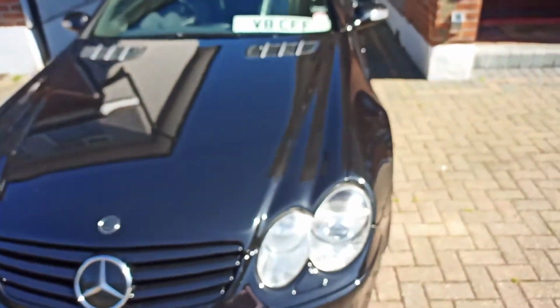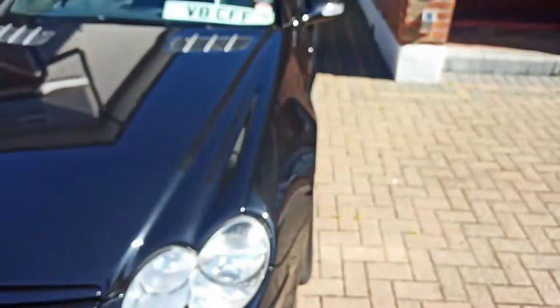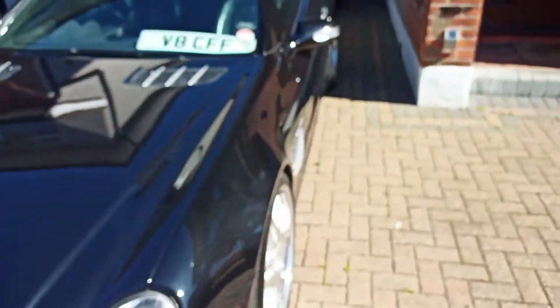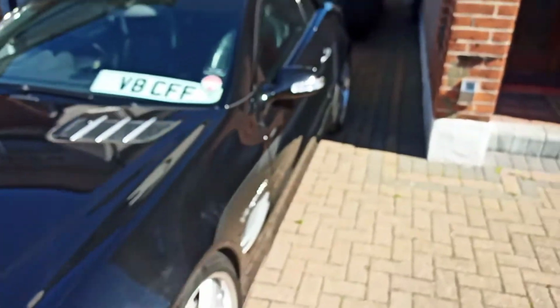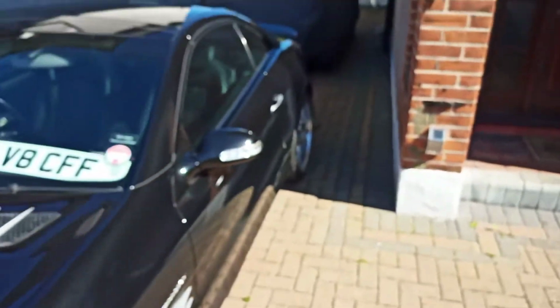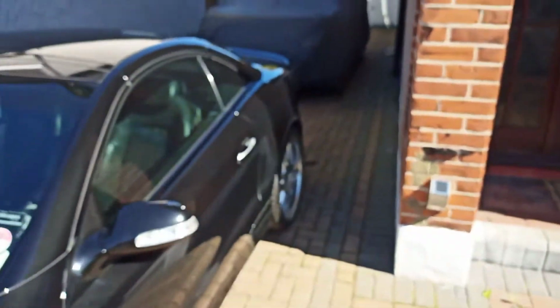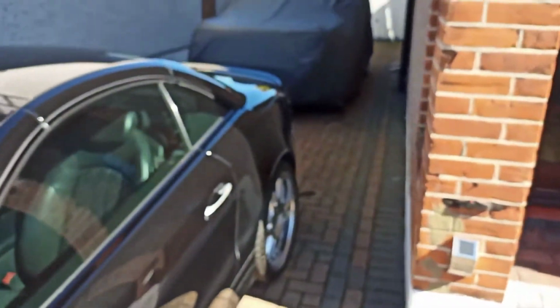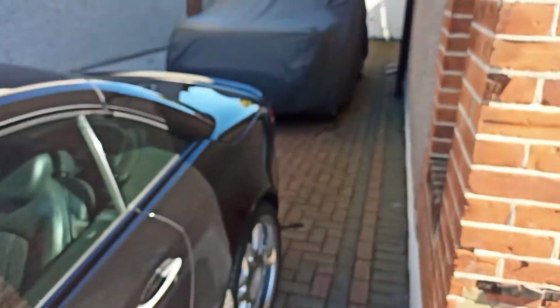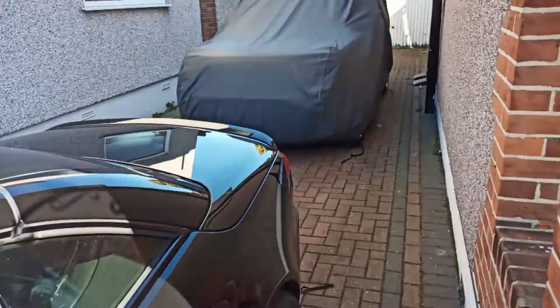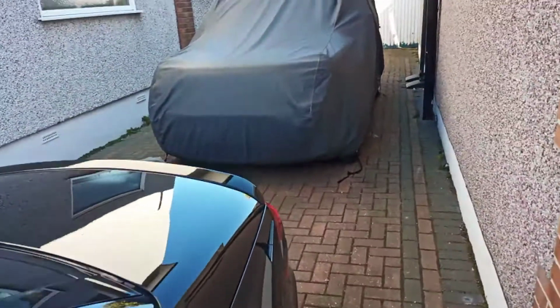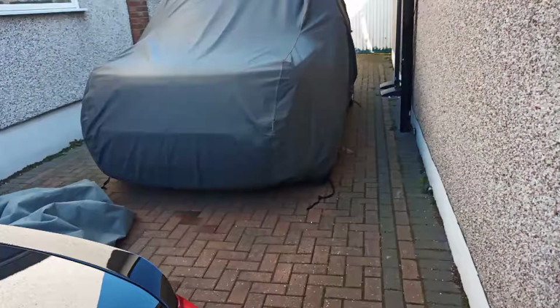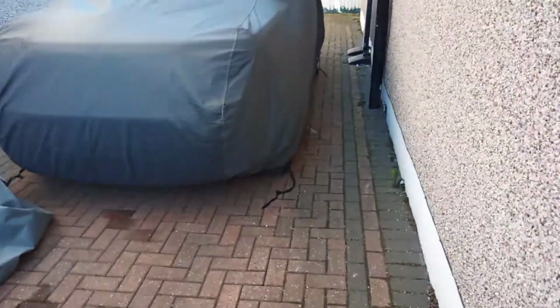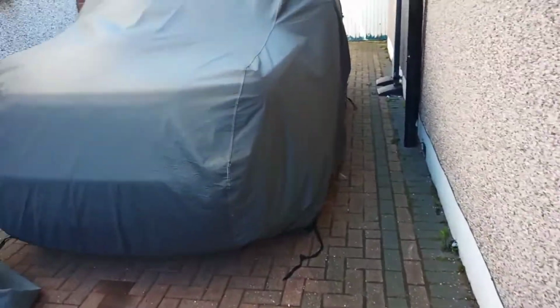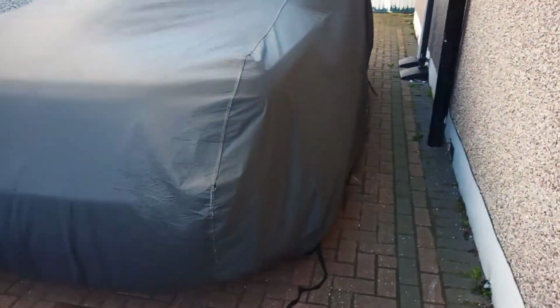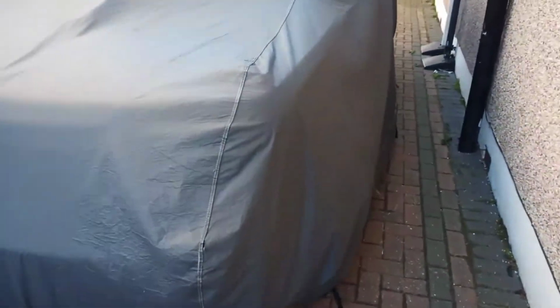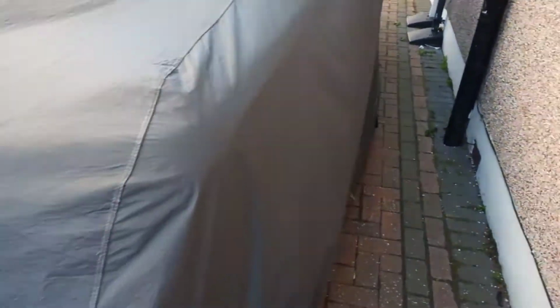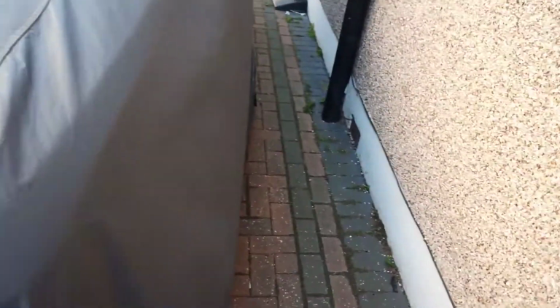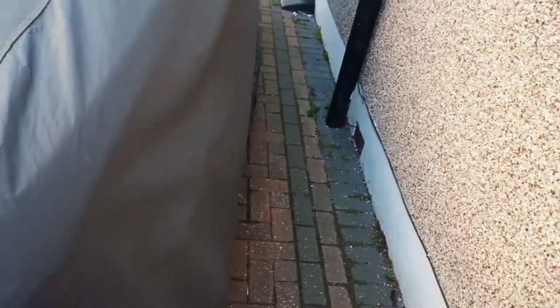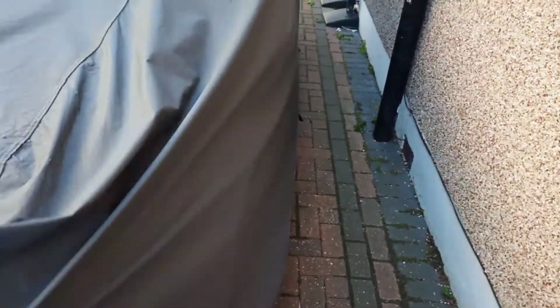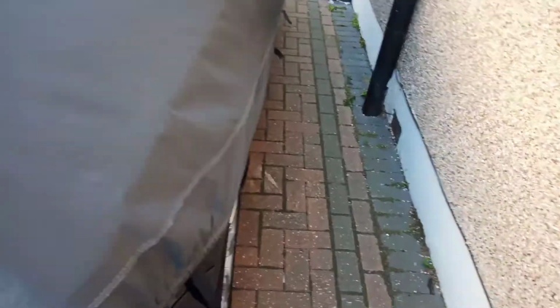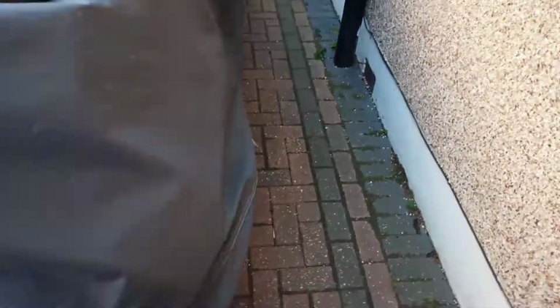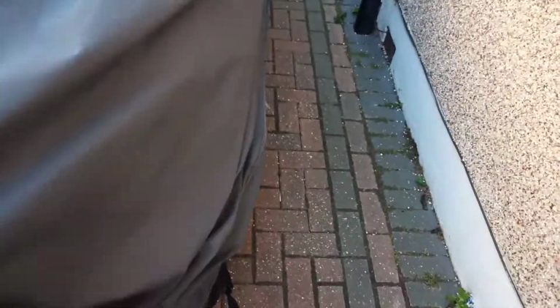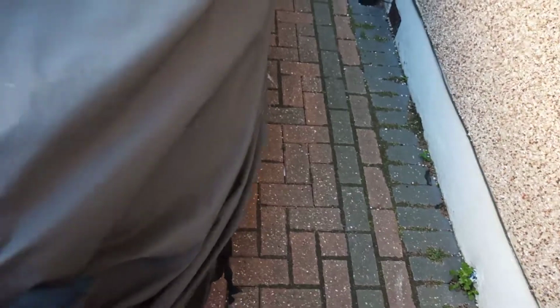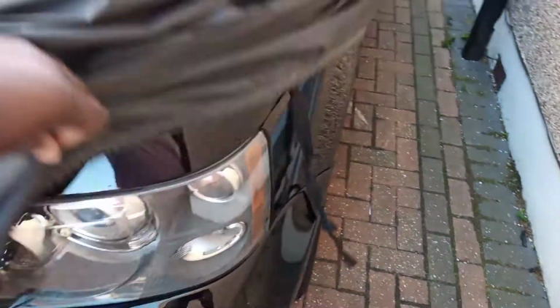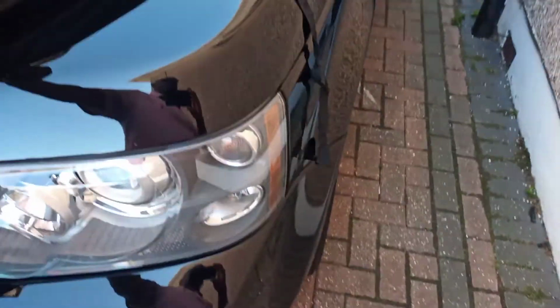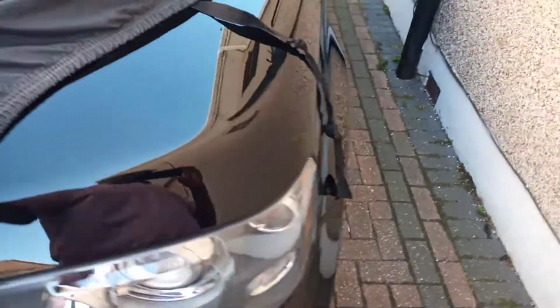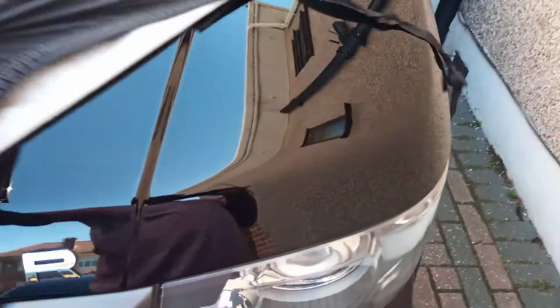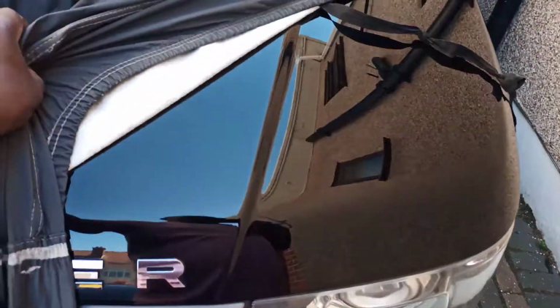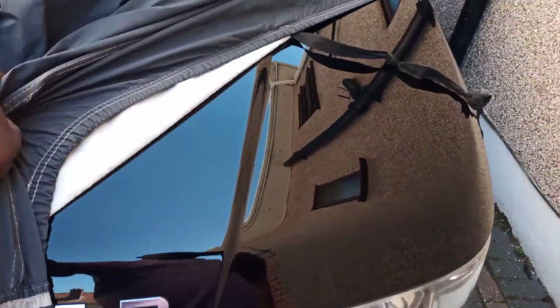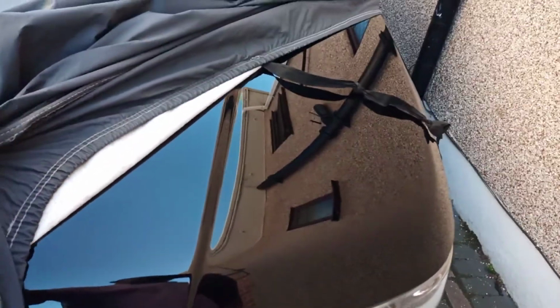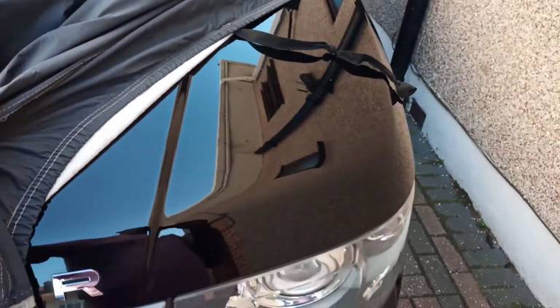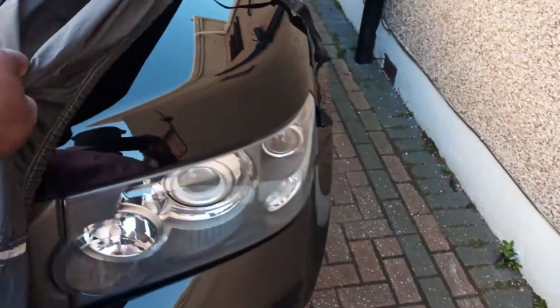Yesterday I did the Range Rover. This was greatly looked after — again, excellent finish. Used the machine on it.